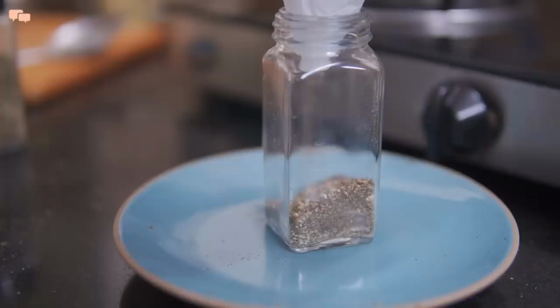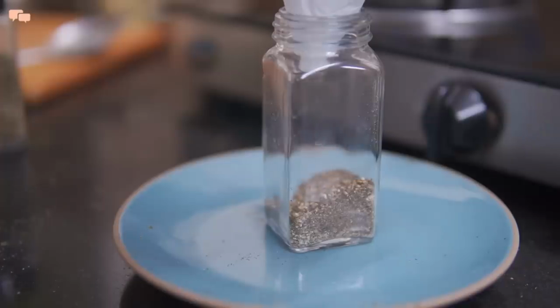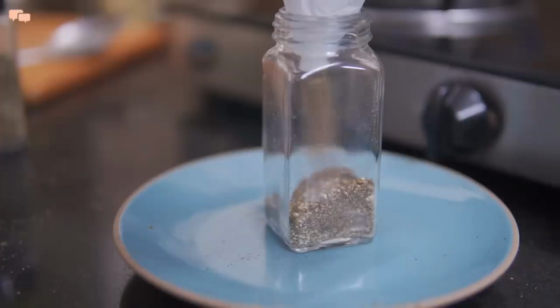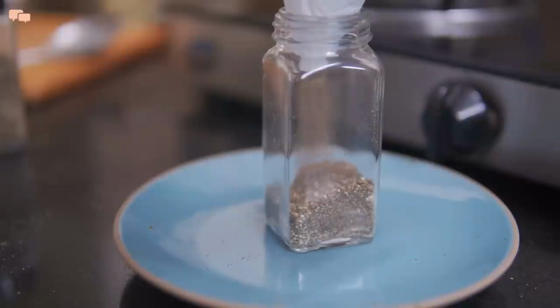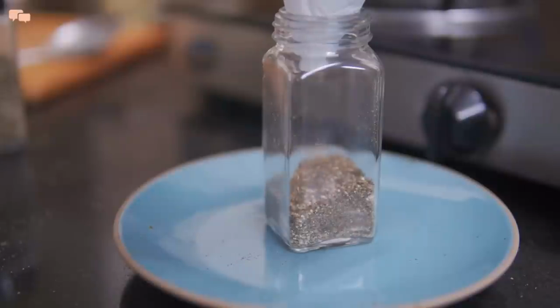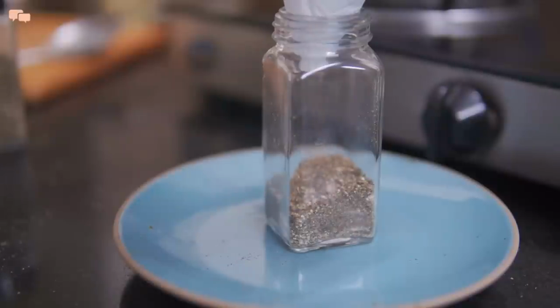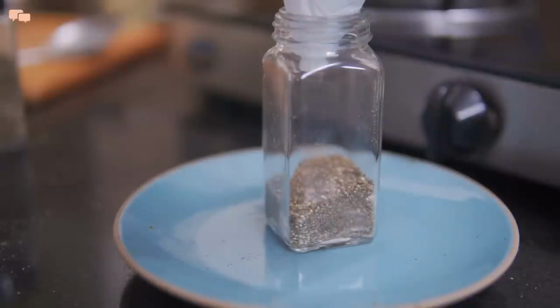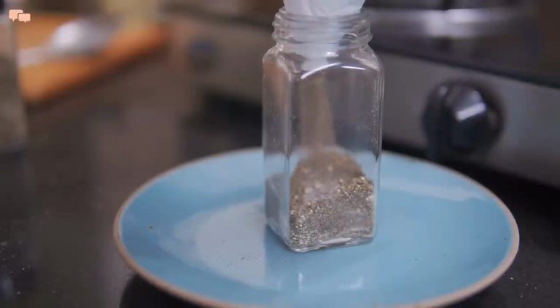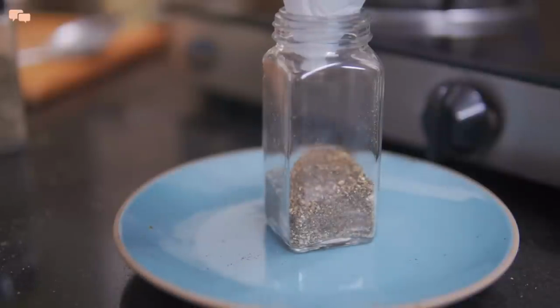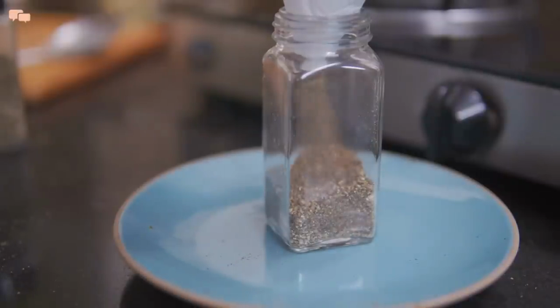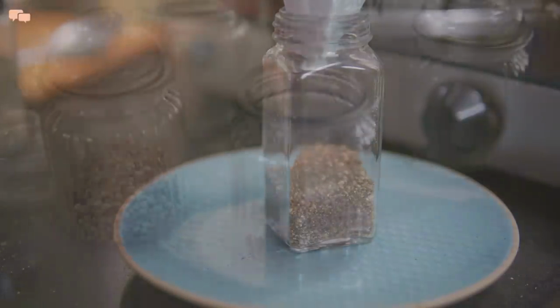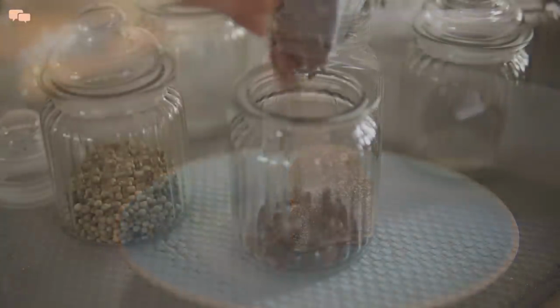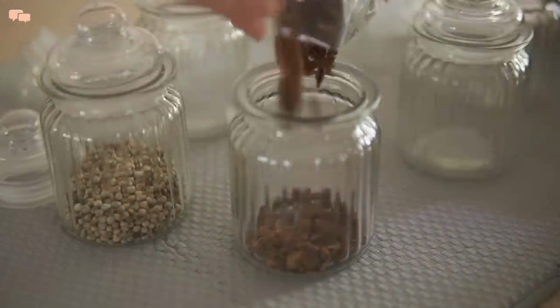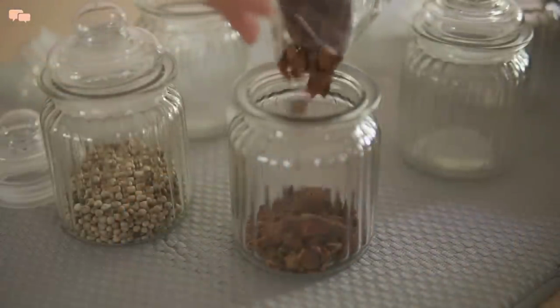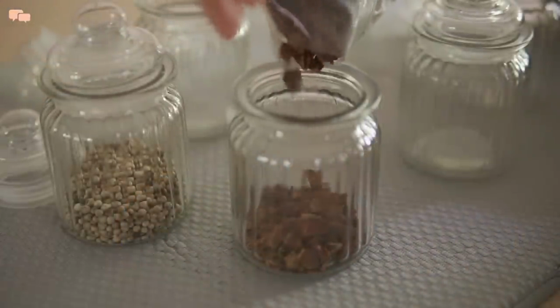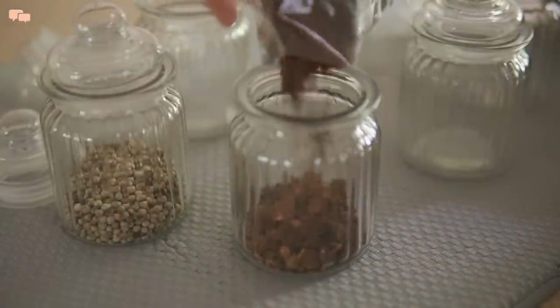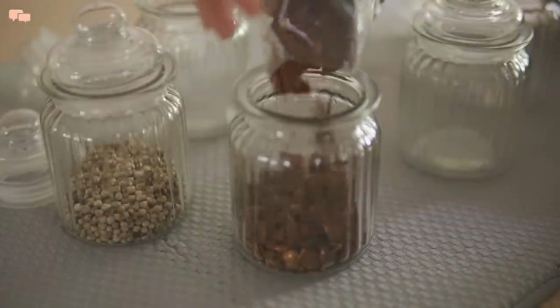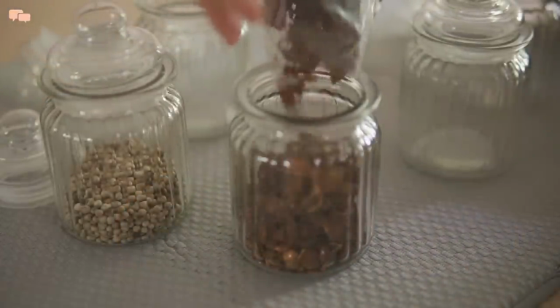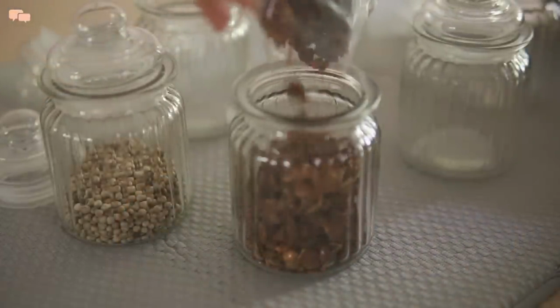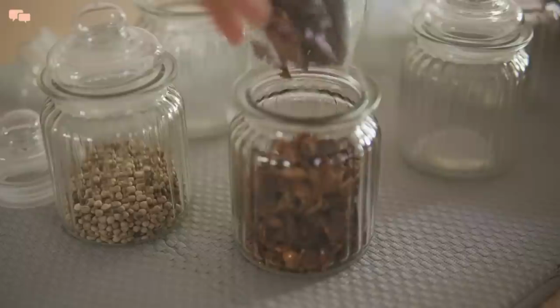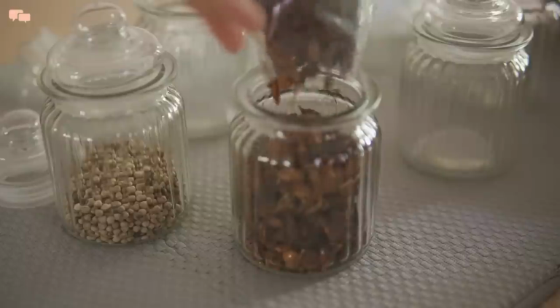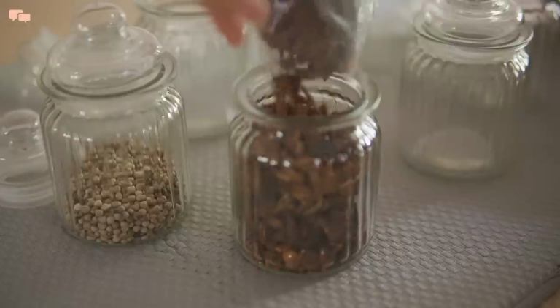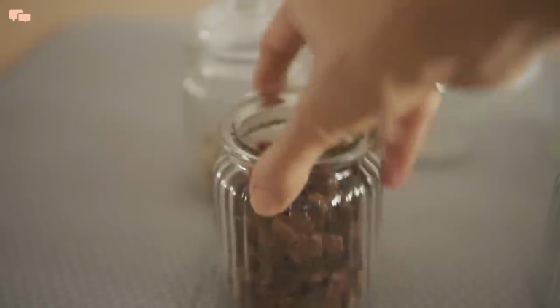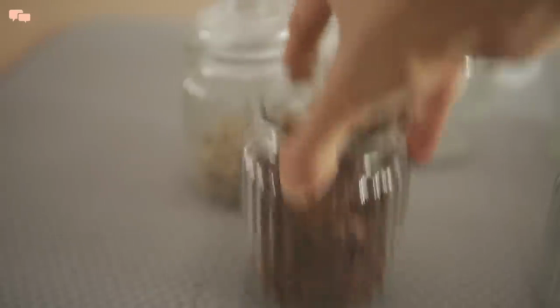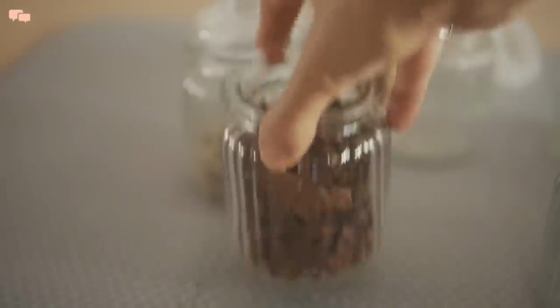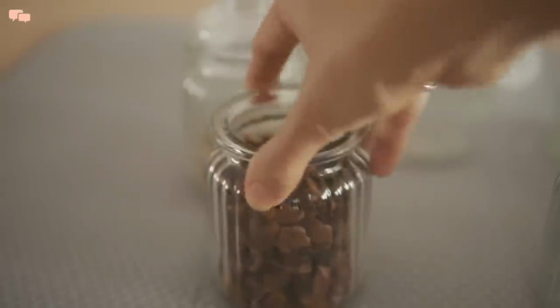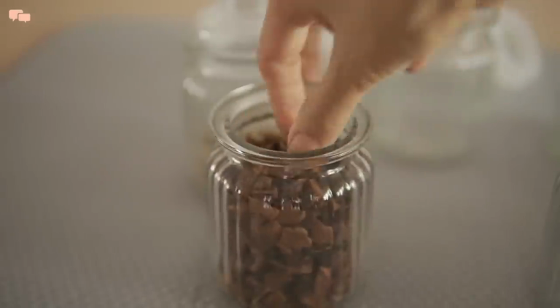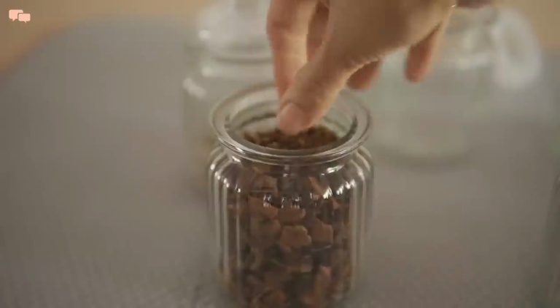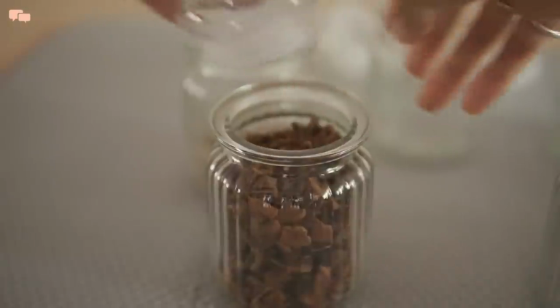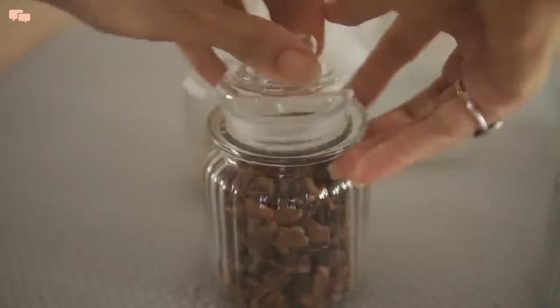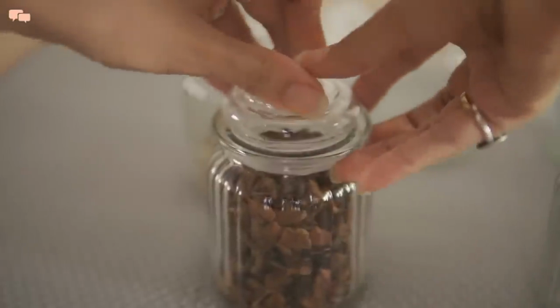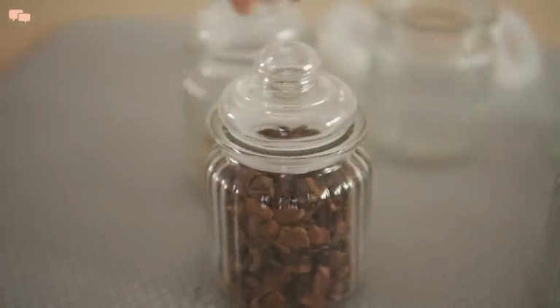I'll grind the roasted spices and fill them in empty bottles. And after checking the existing lot, I'll open the new batch of spices in the containers and be done with managing the spices.